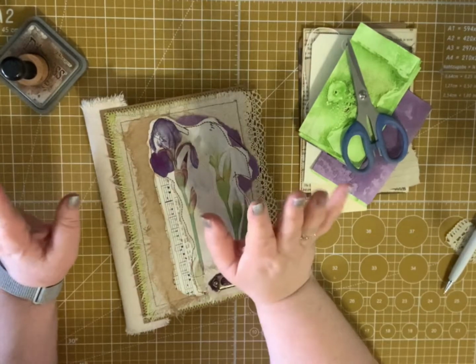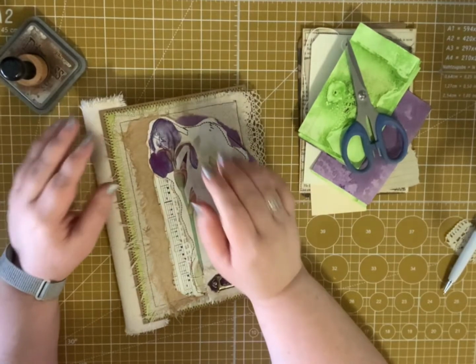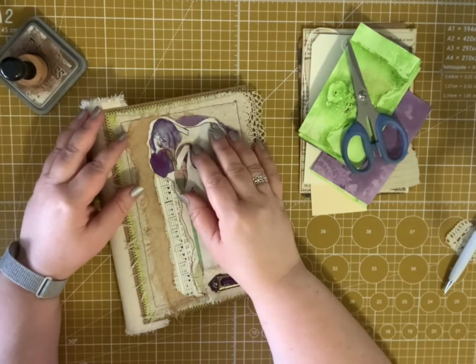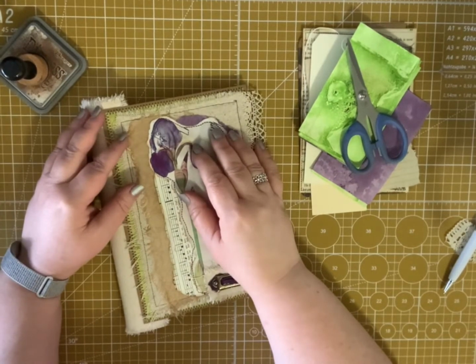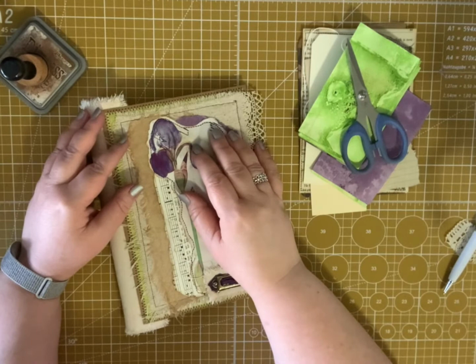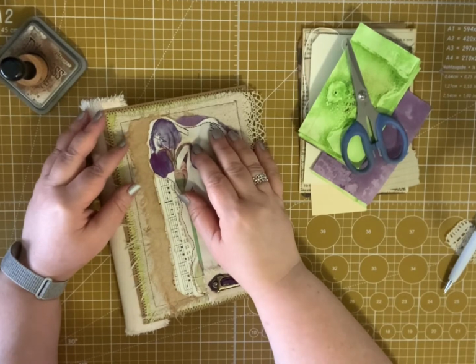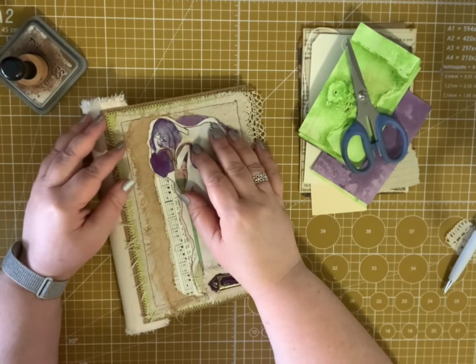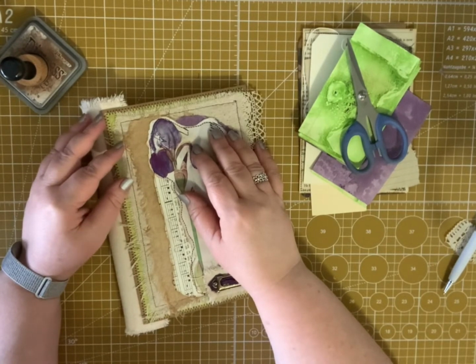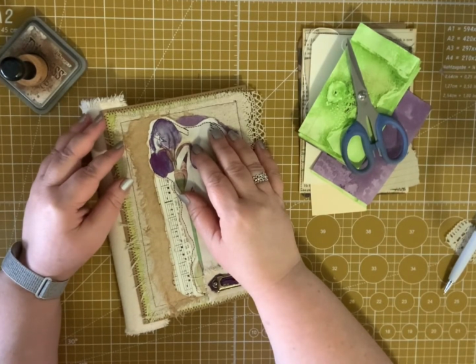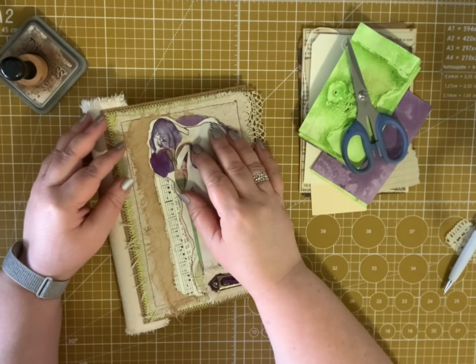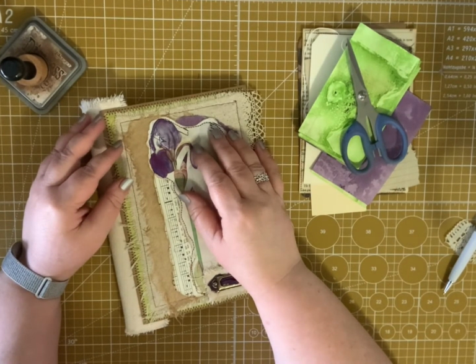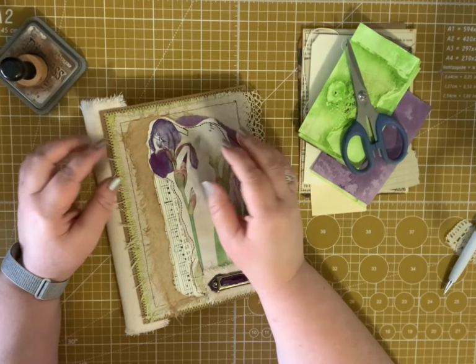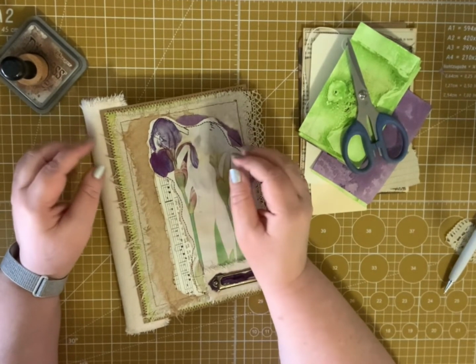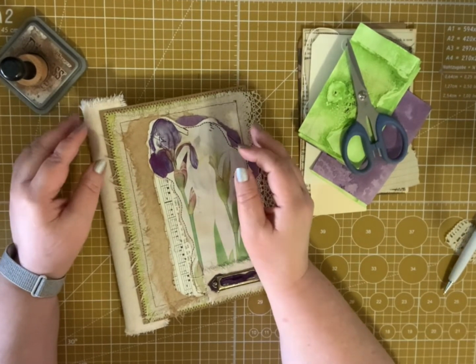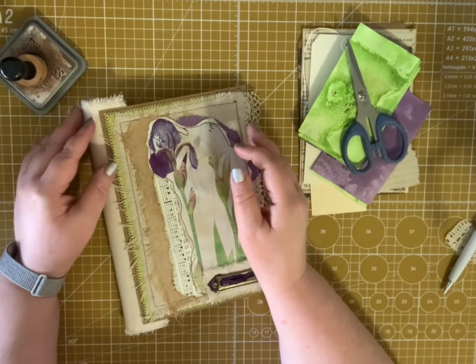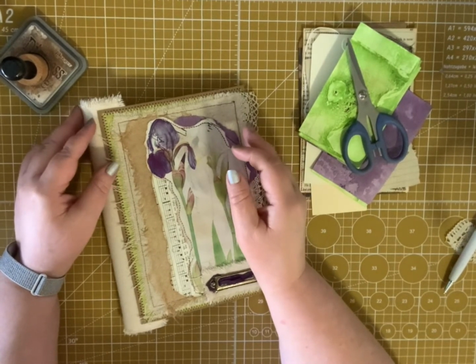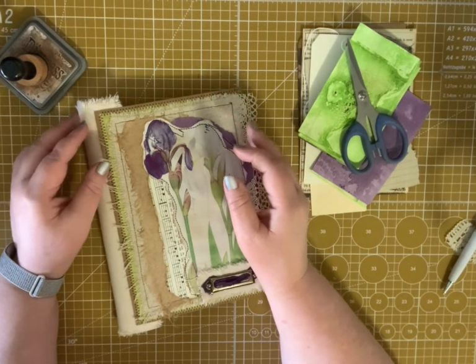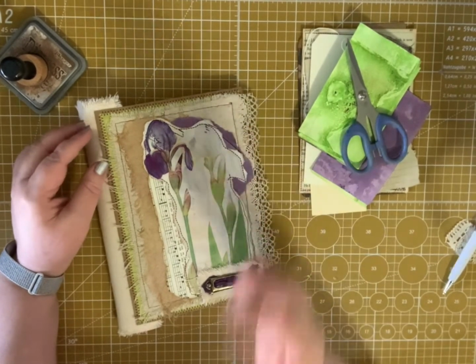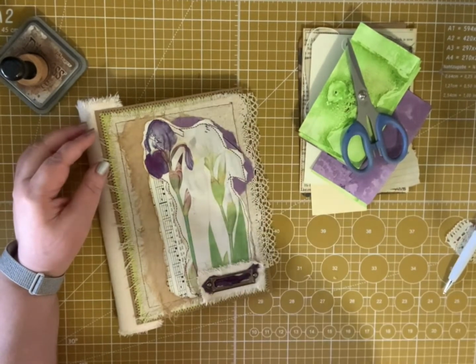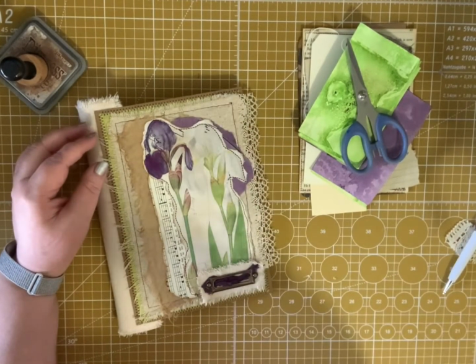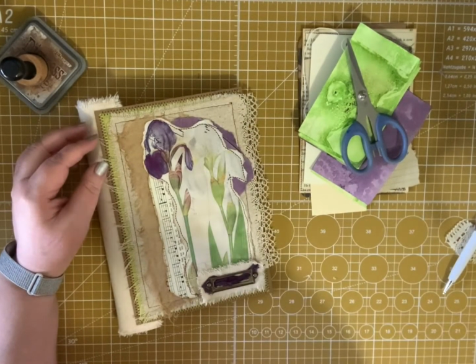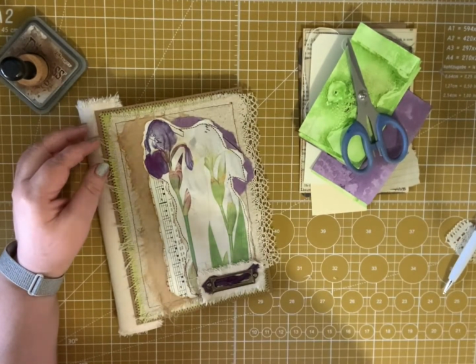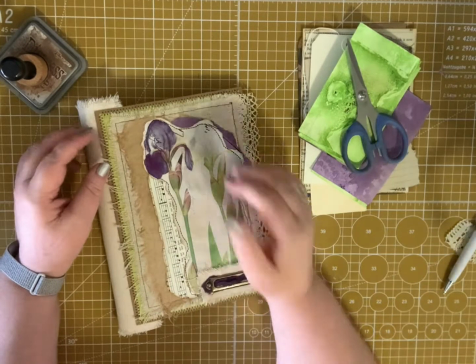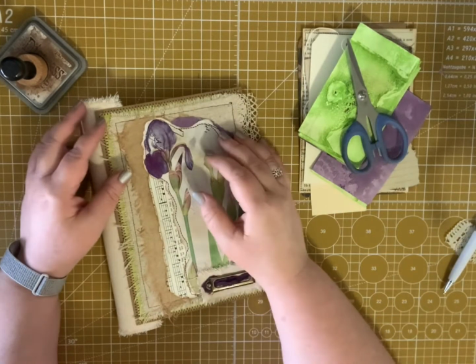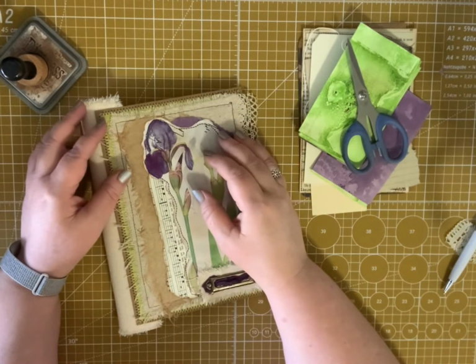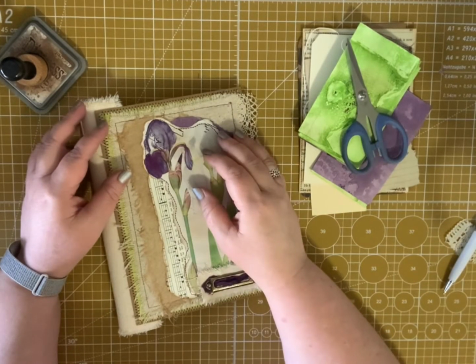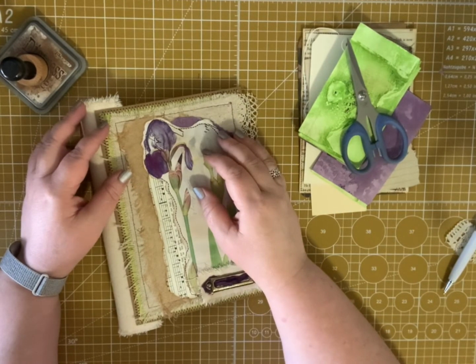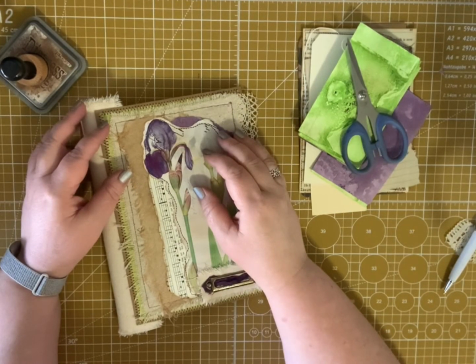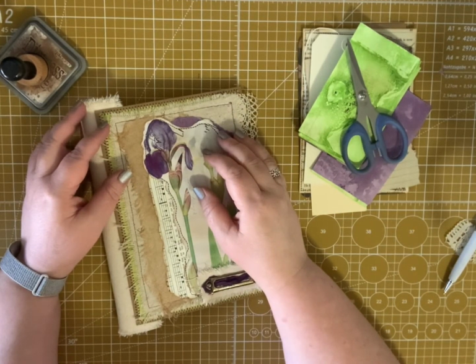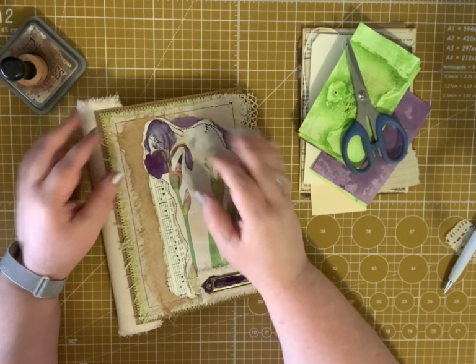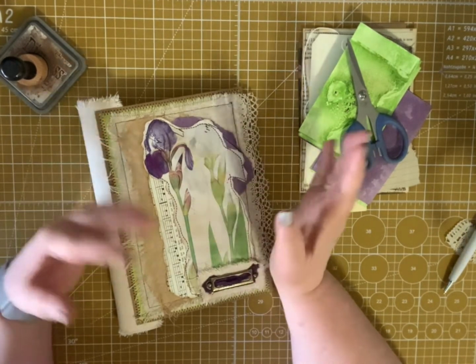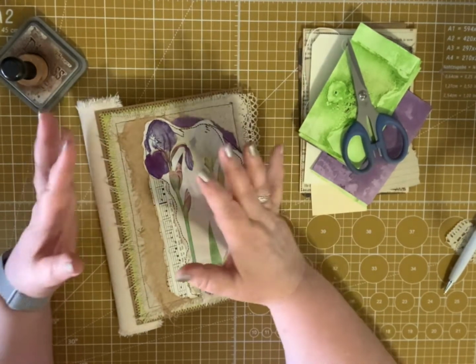Hi everyone, it's Cindy from Ideas Times Two. Welcome back to our channel. Today I have part three of my series, making a junk journal cover to cover, start to finish.